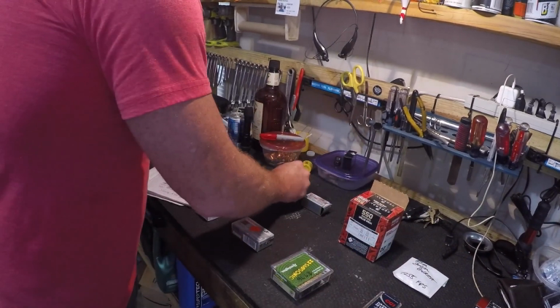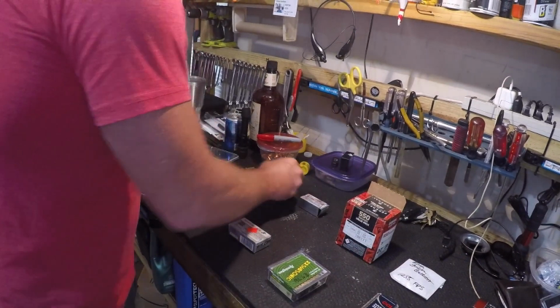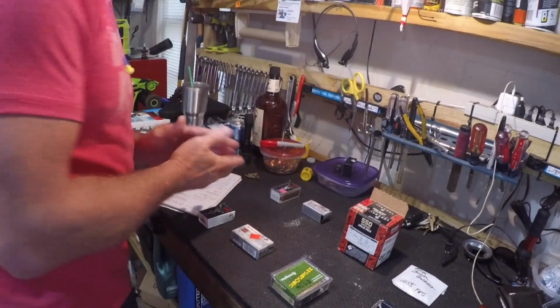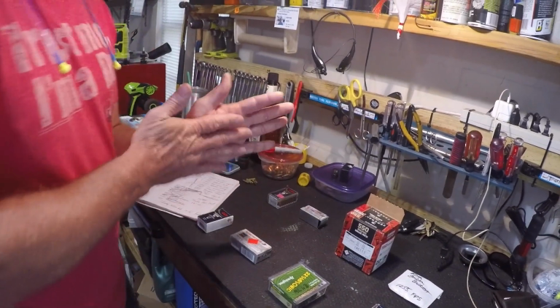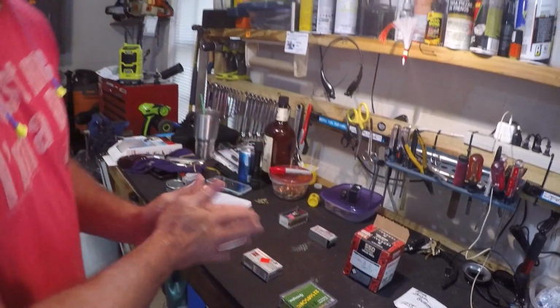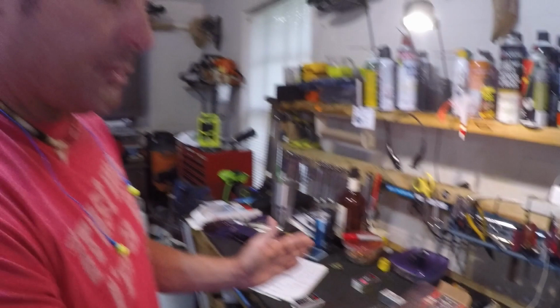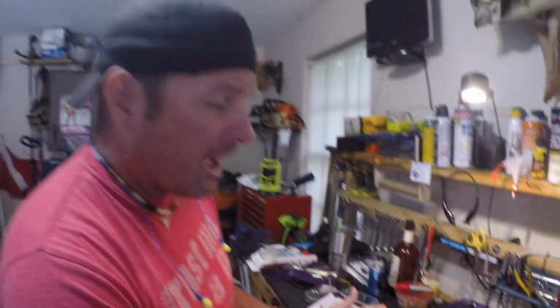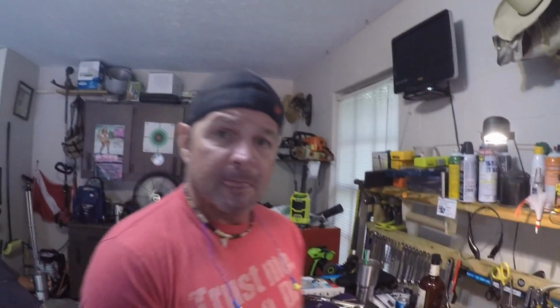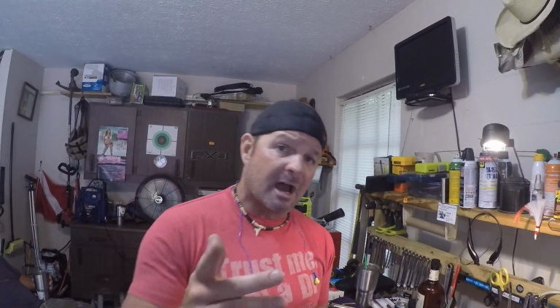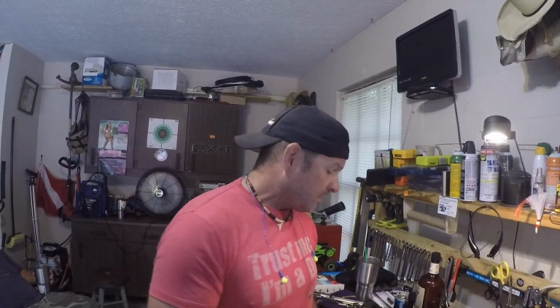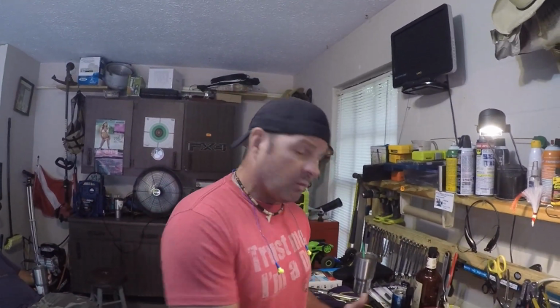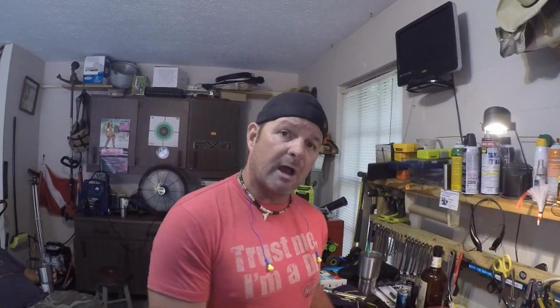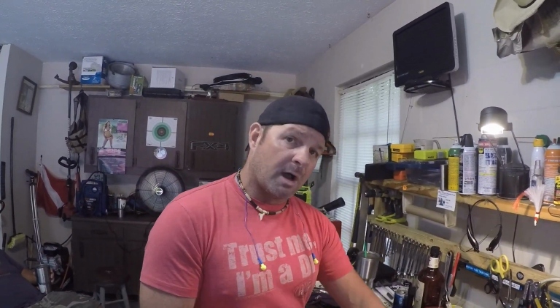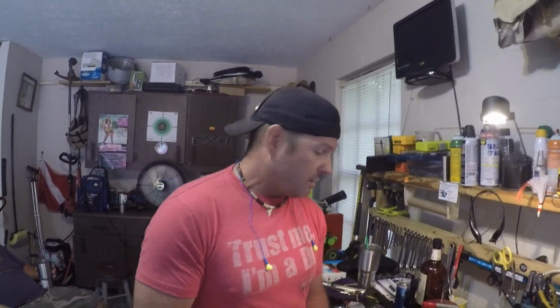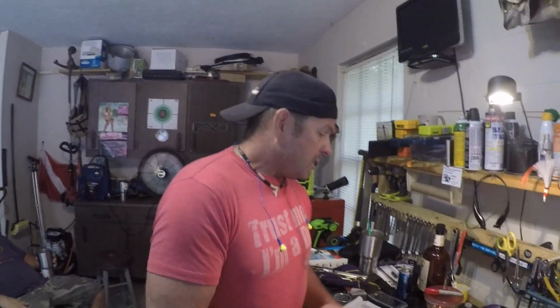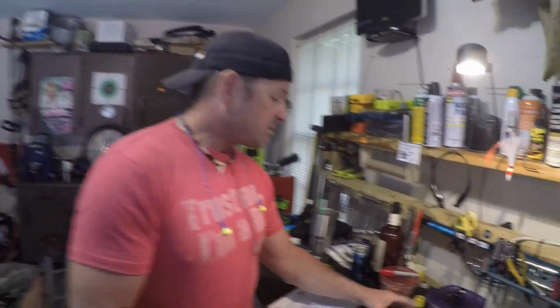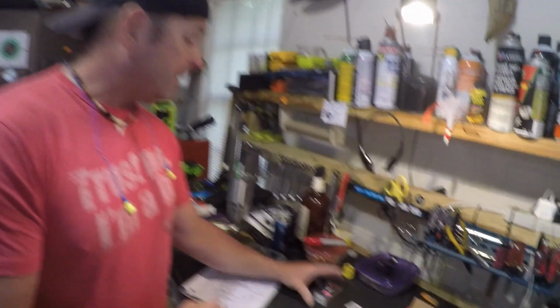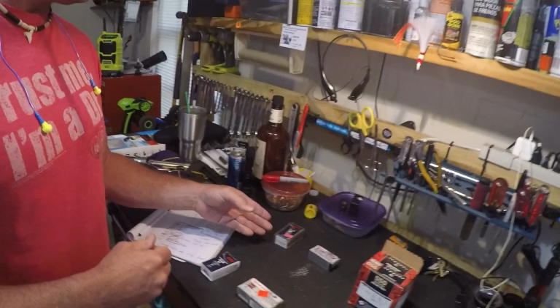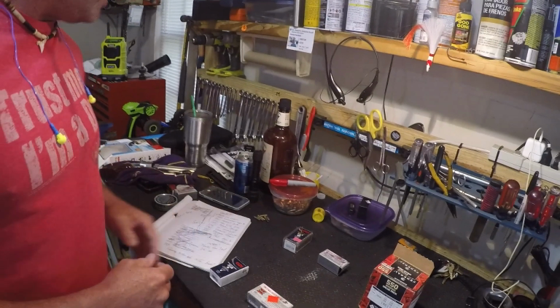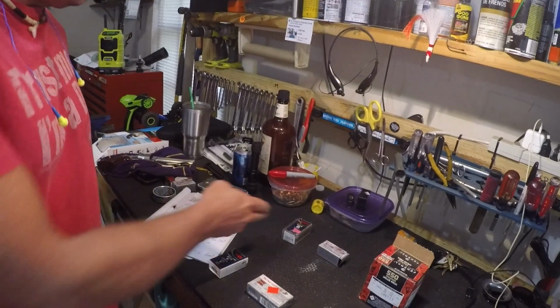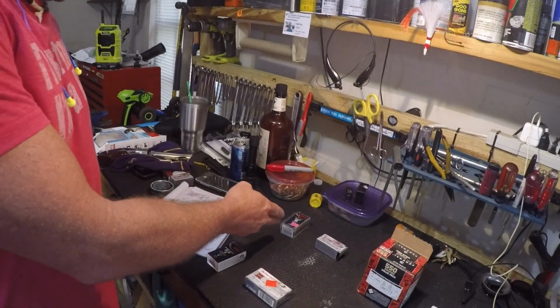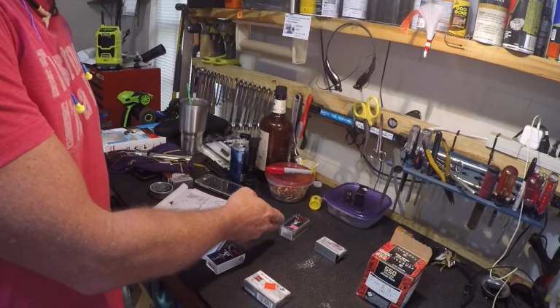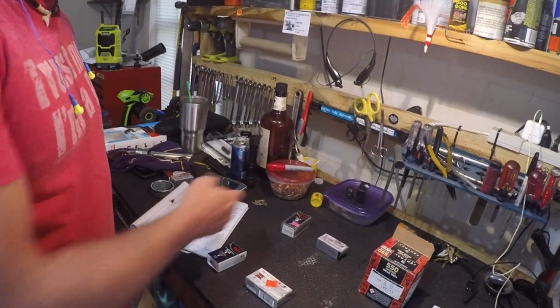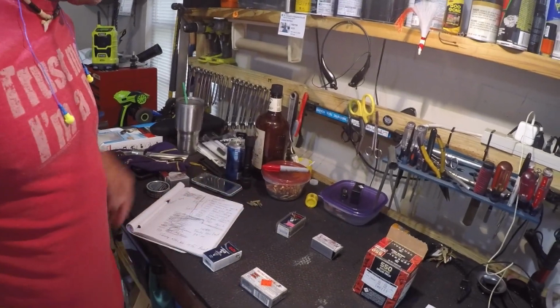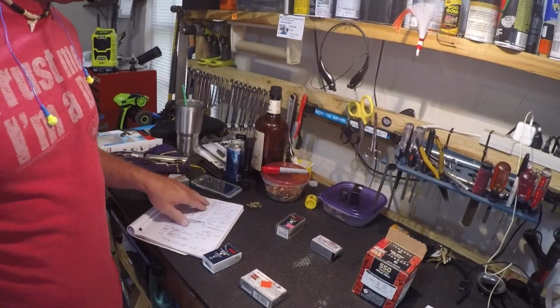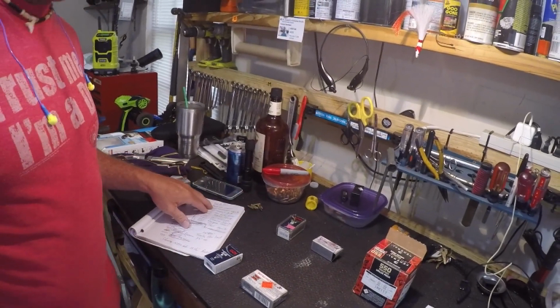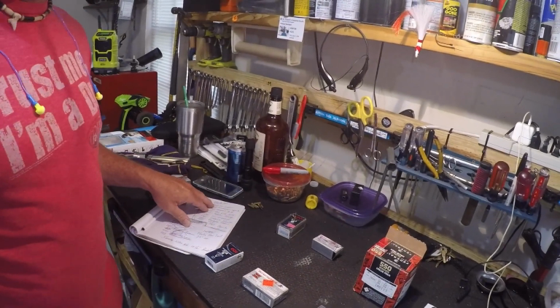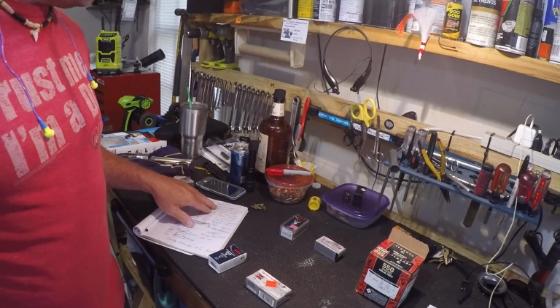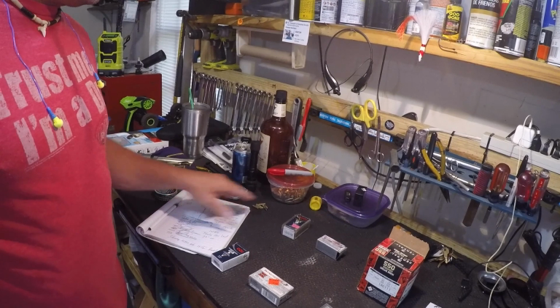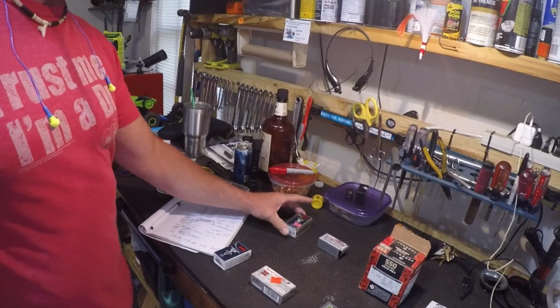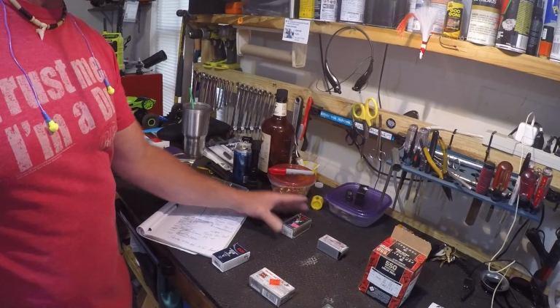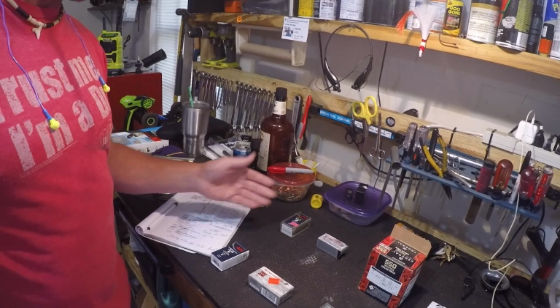So let me go through these one through five on the top, and then one through five on the bottom. The first one, we're going to go ahead and shoot the CCI Copper at 1850, shooting at 21 grain.